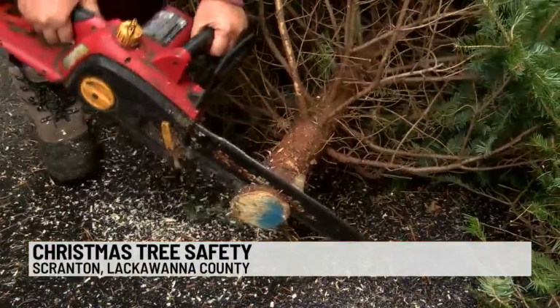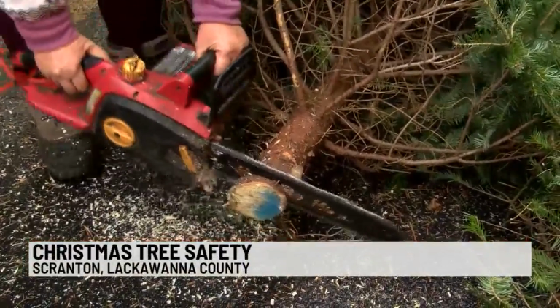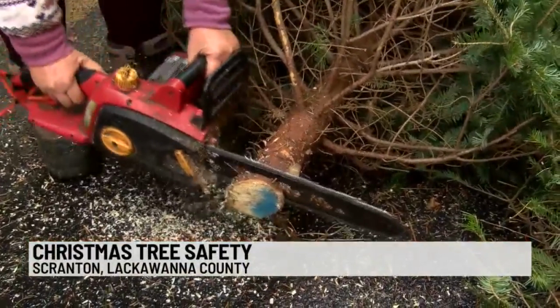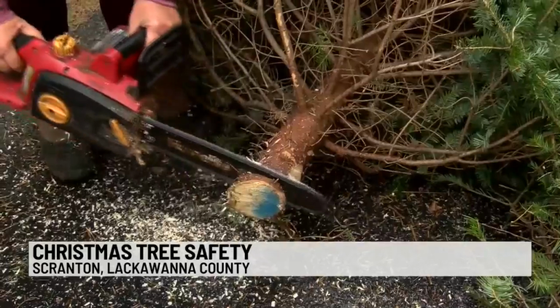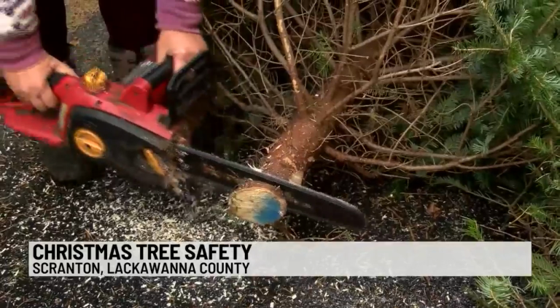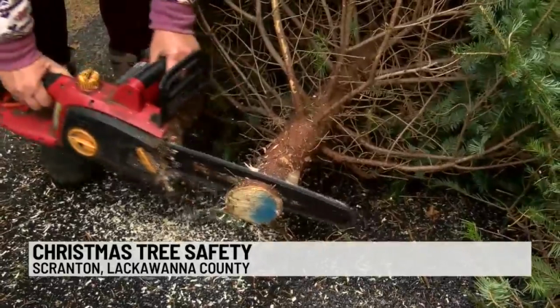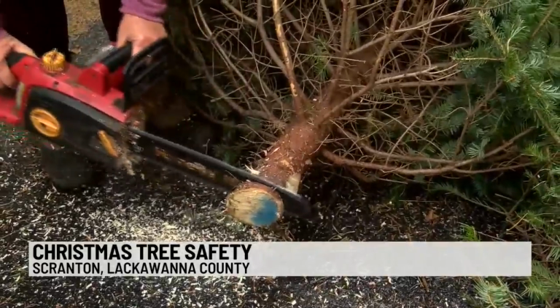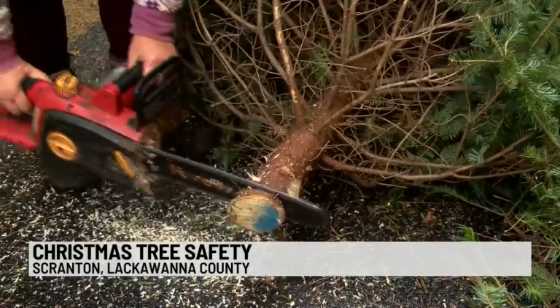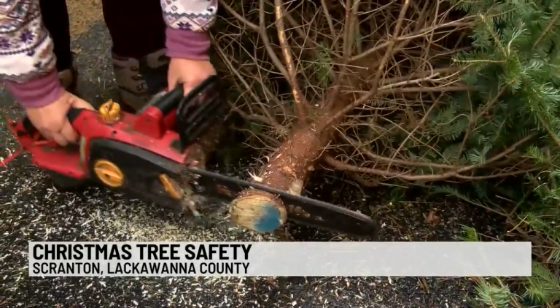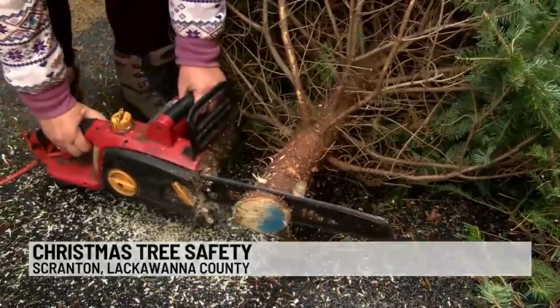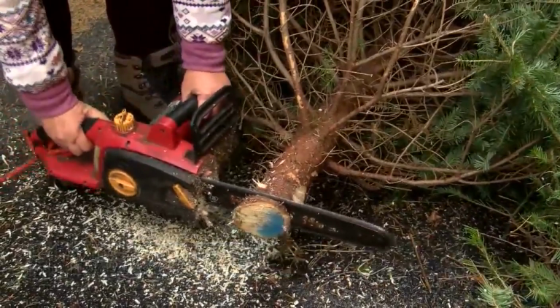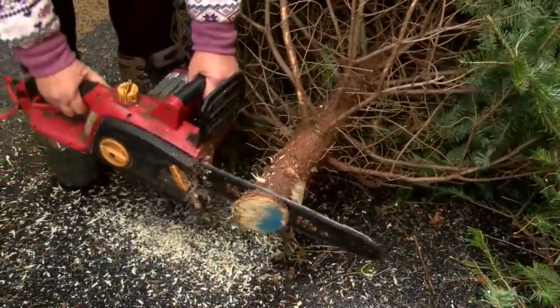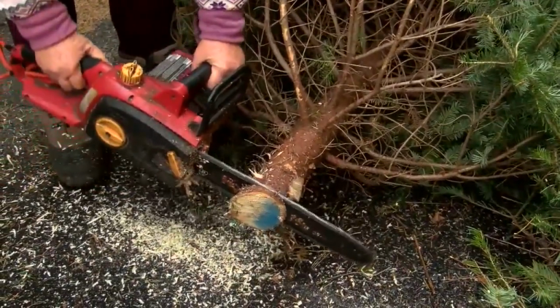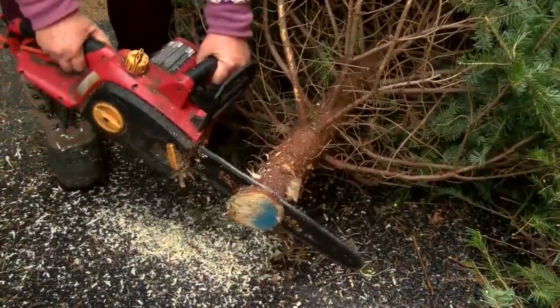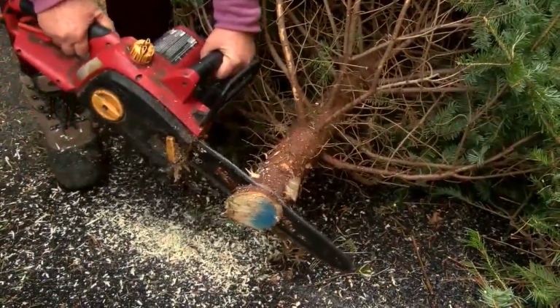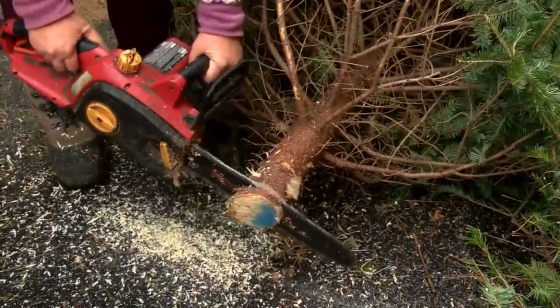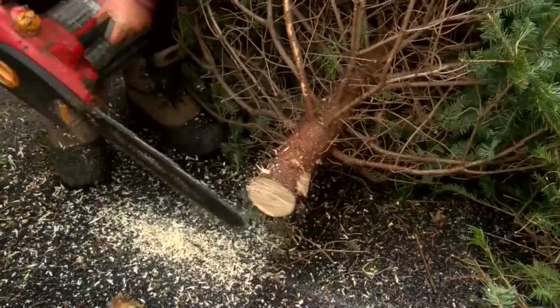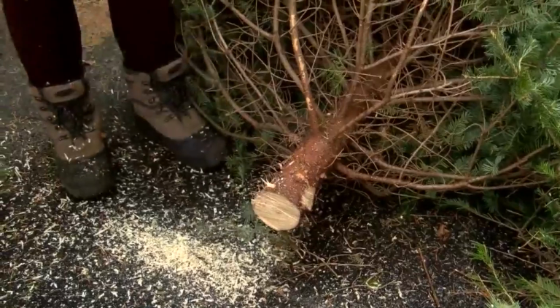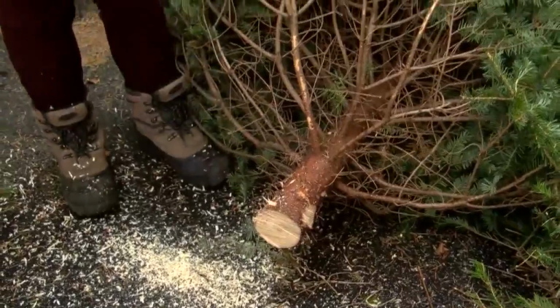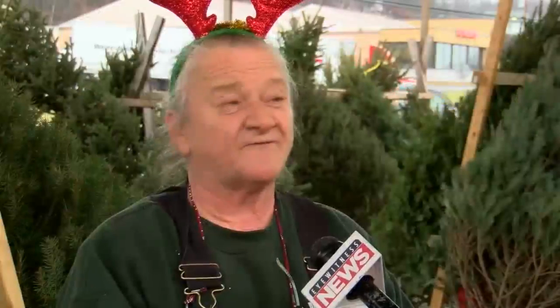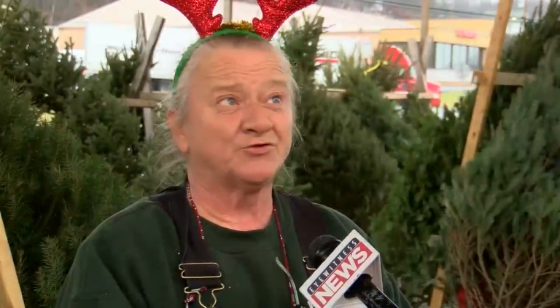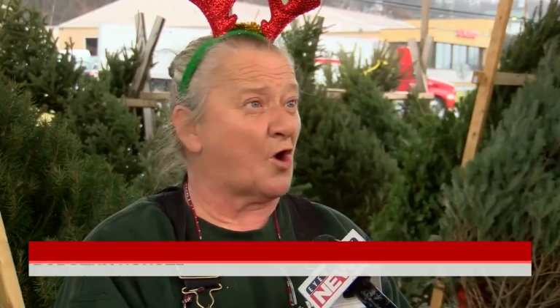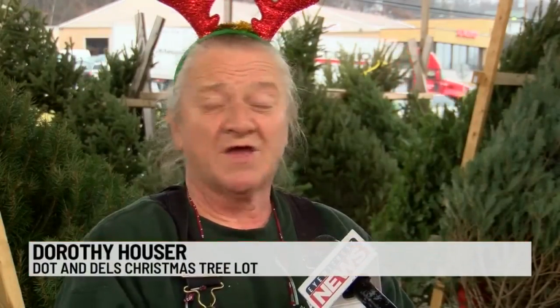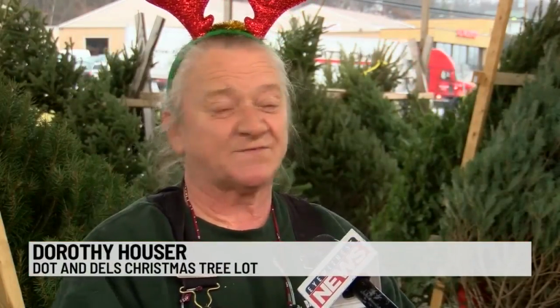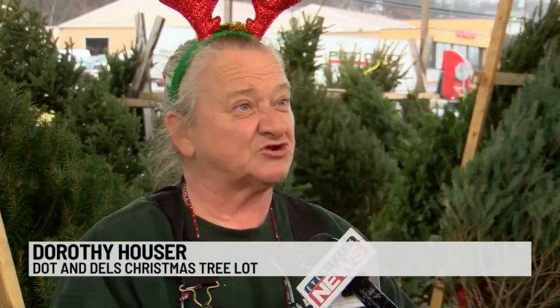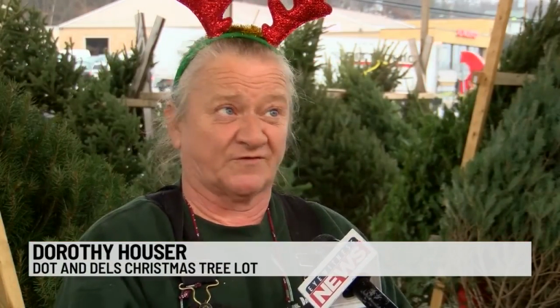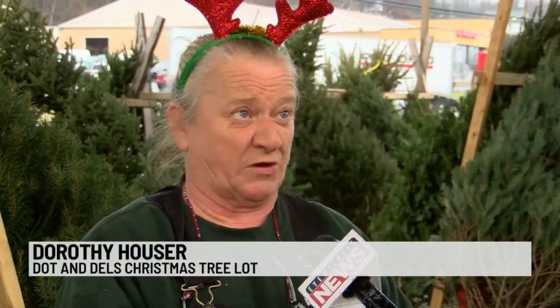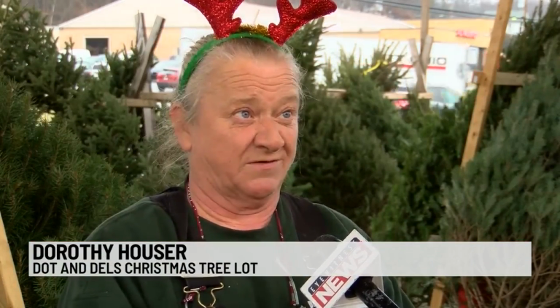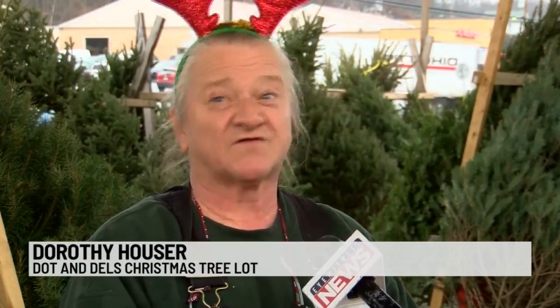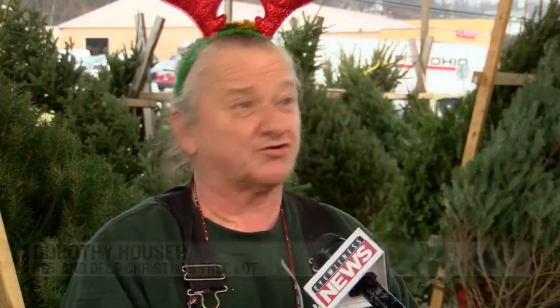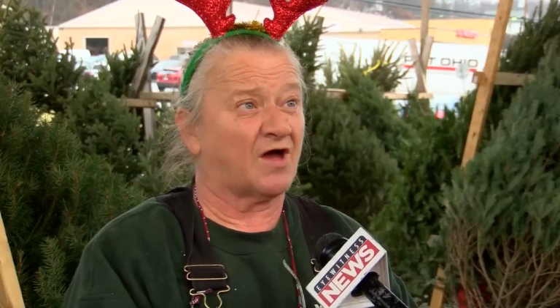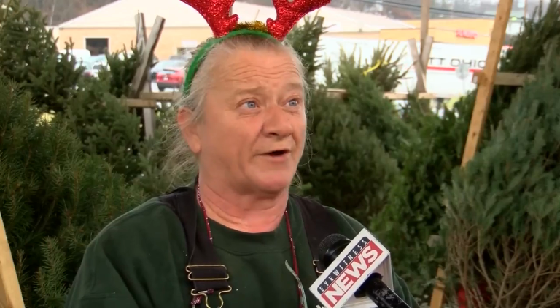Every good Christmas tree needs to be freshly cut at the base. It's the key to having a hydrated tree when you bring it home. Keep it filled with water, especially the first week — it's going to drink a lot of water.